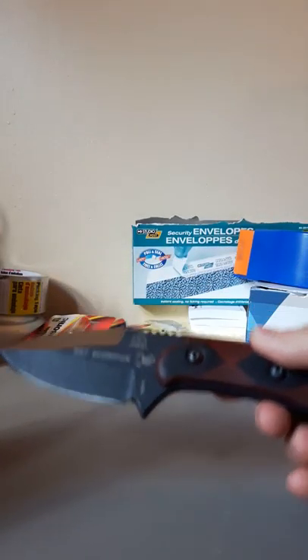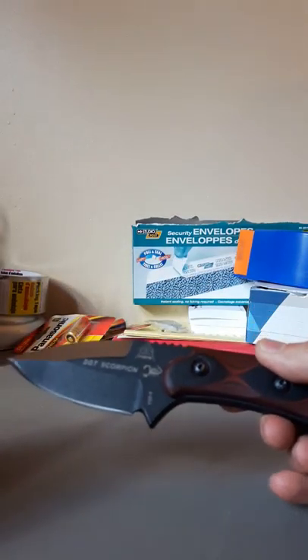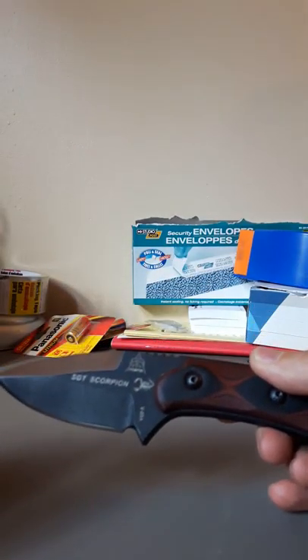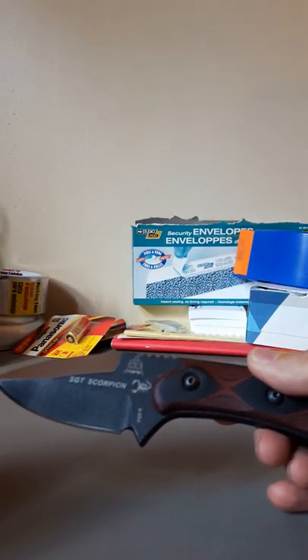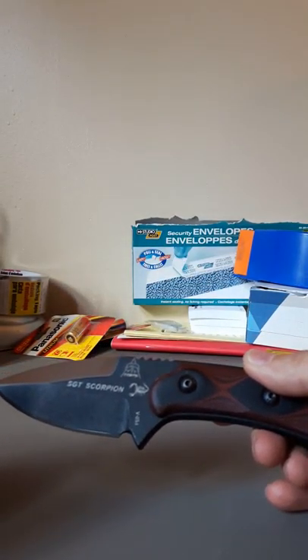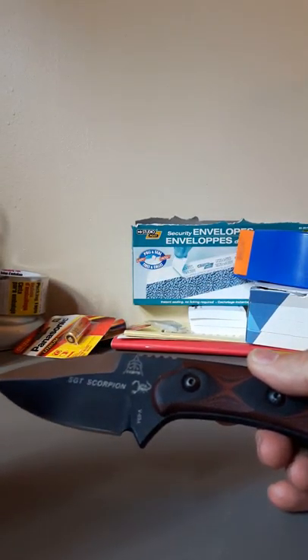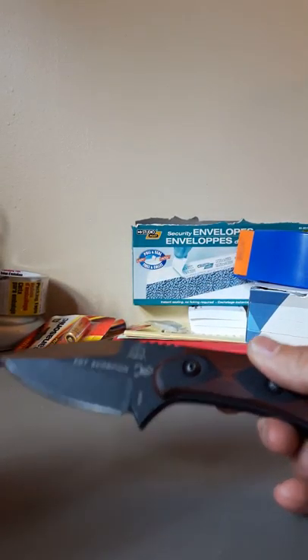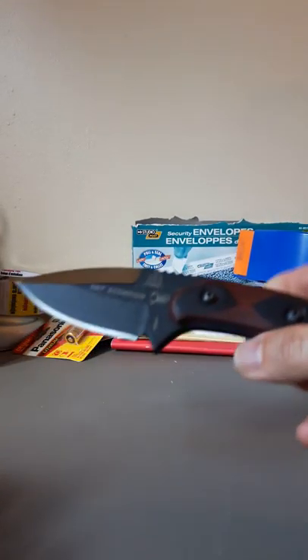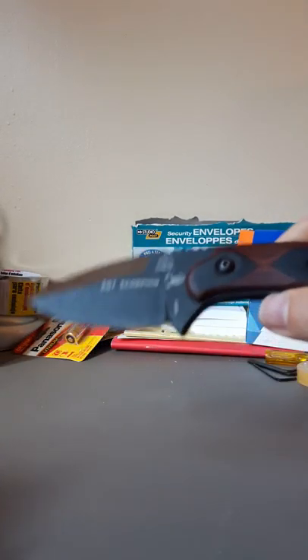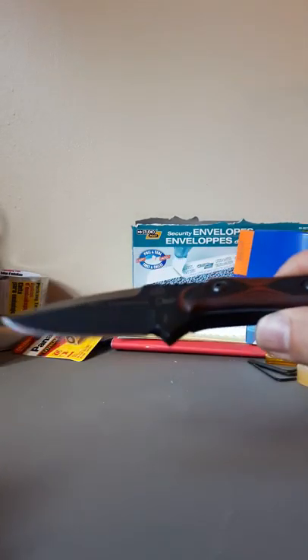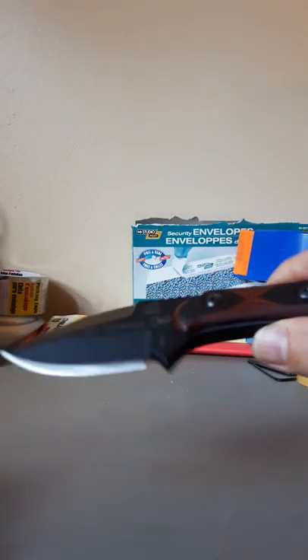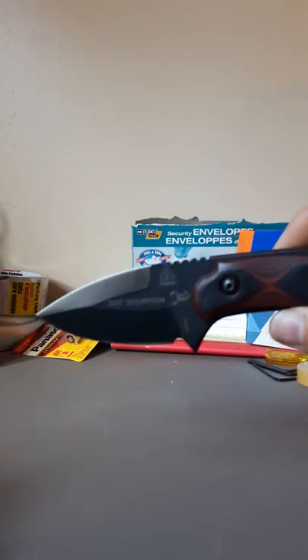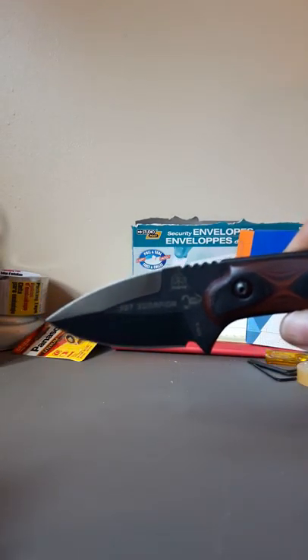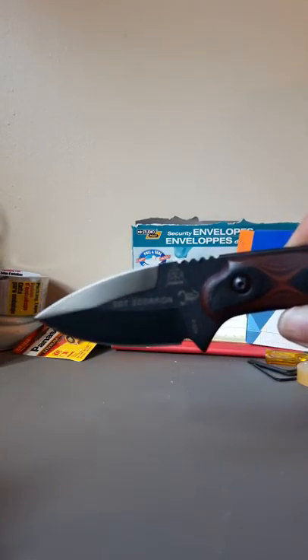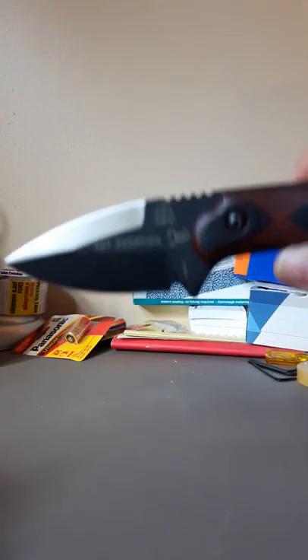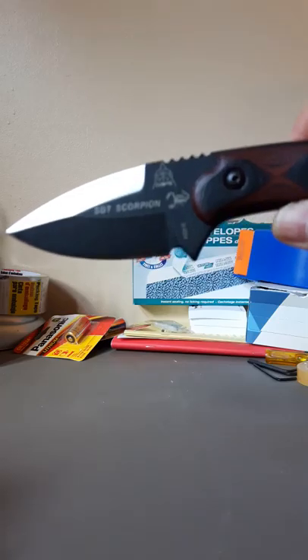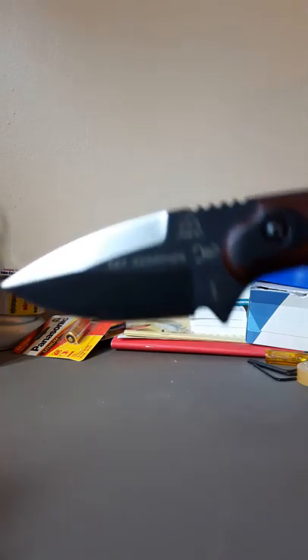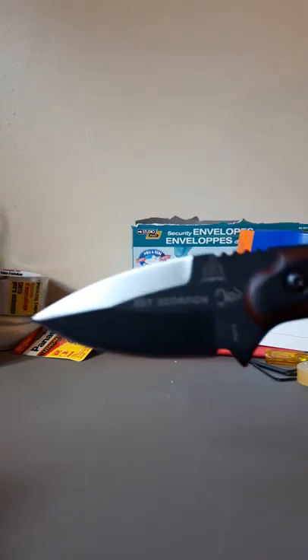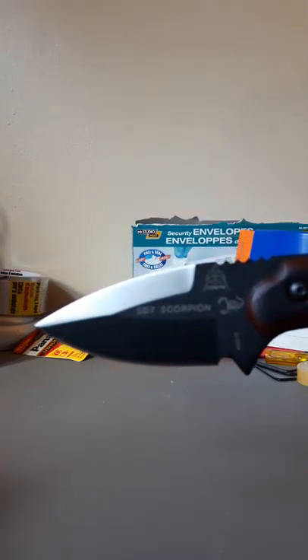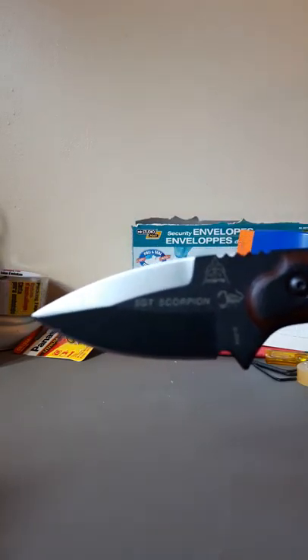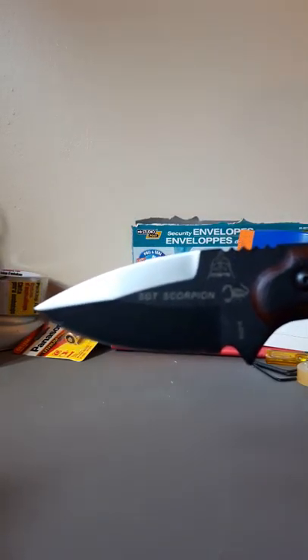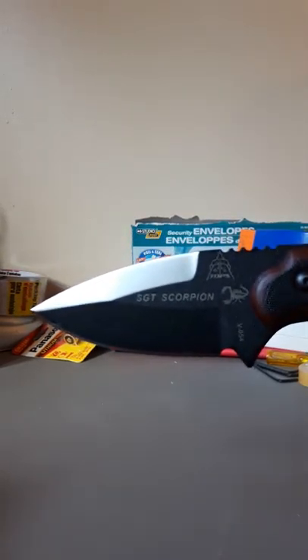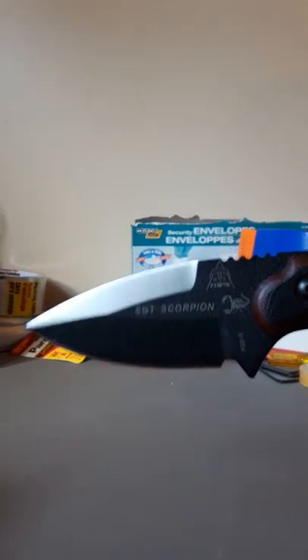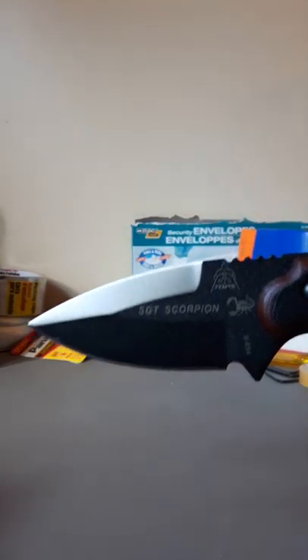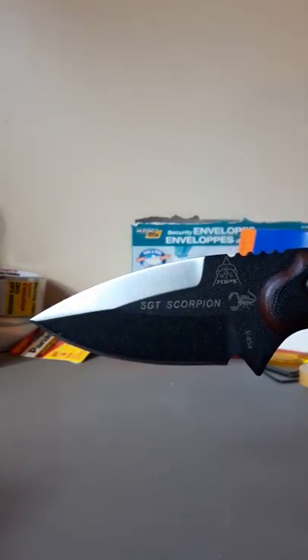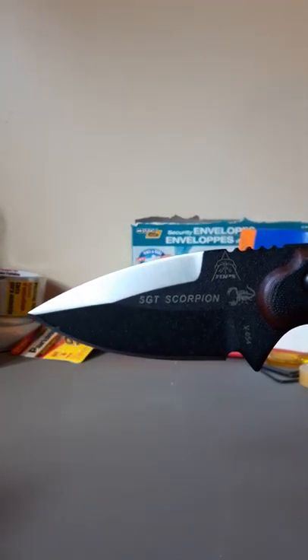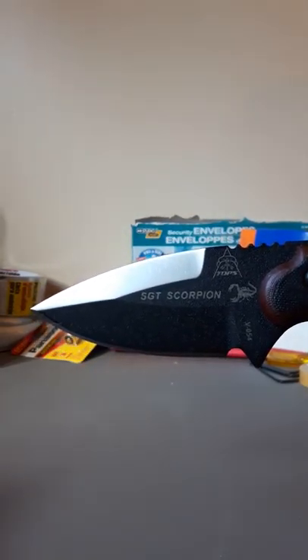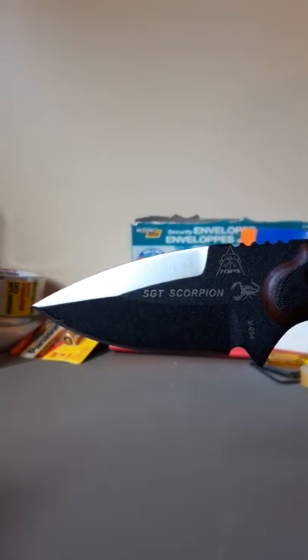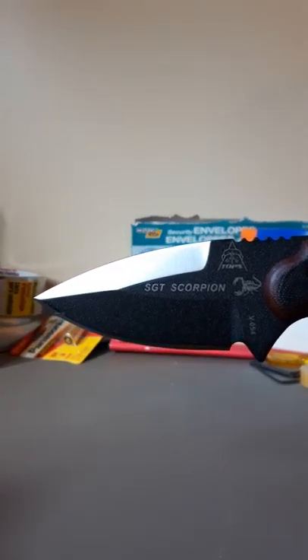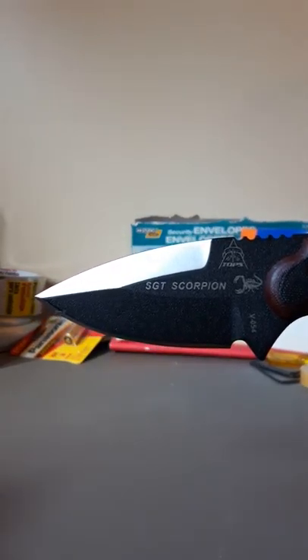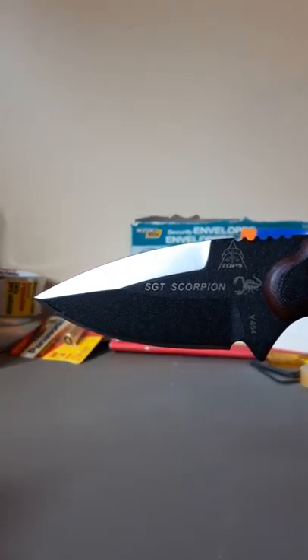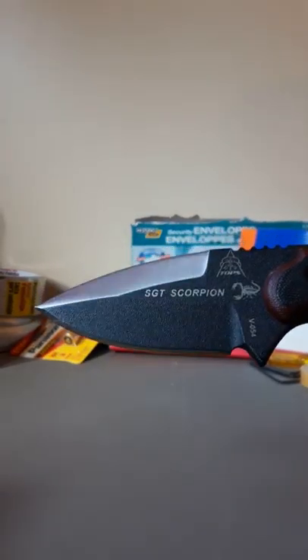Hey guys, Stavros here from OP Extreme. We're going to showcase this new TOPS Scorpion. Look at this beauty.